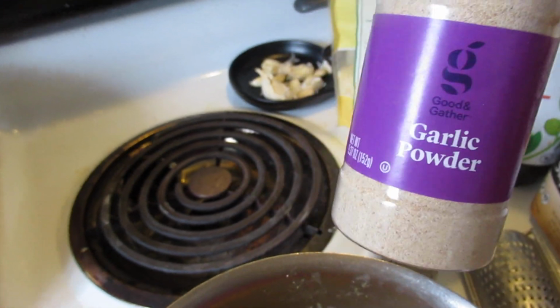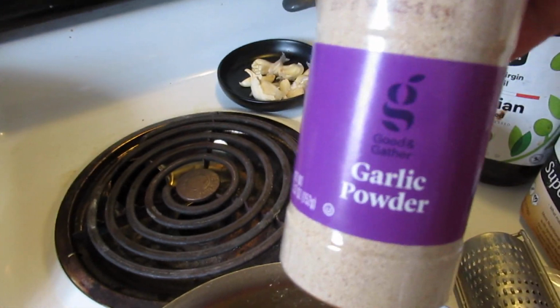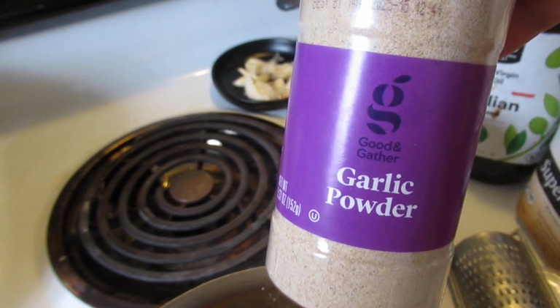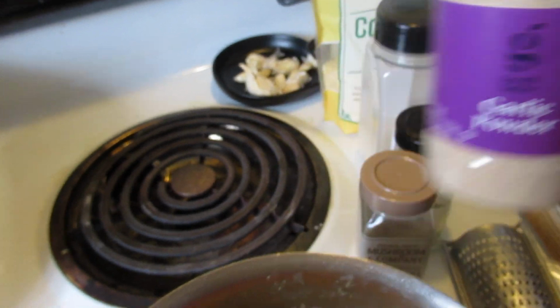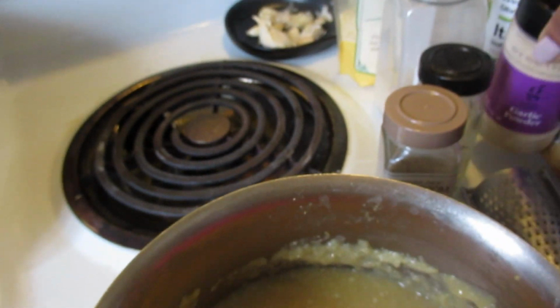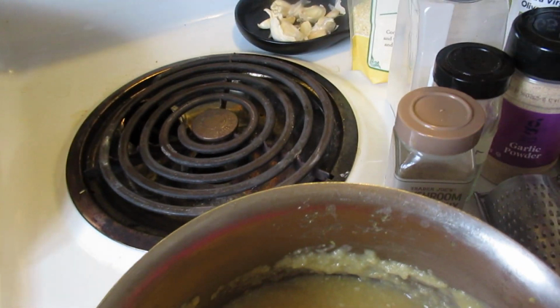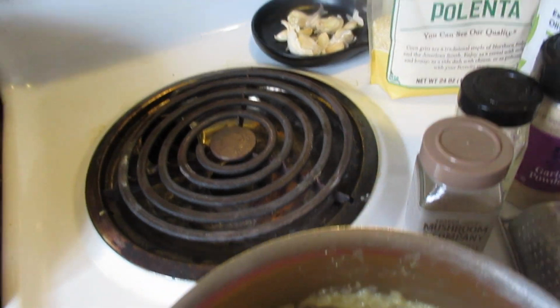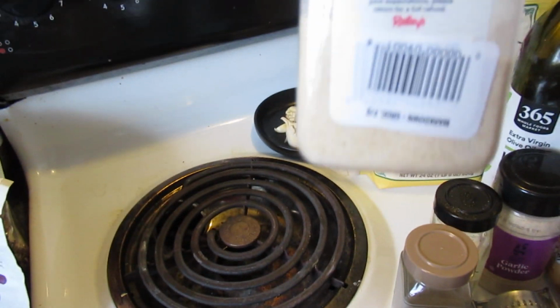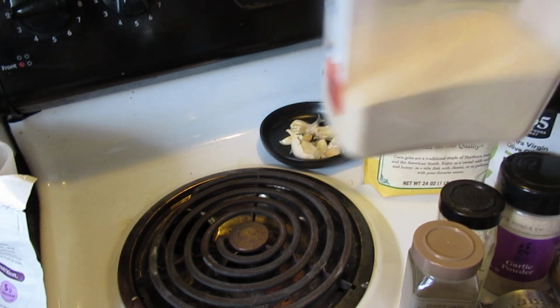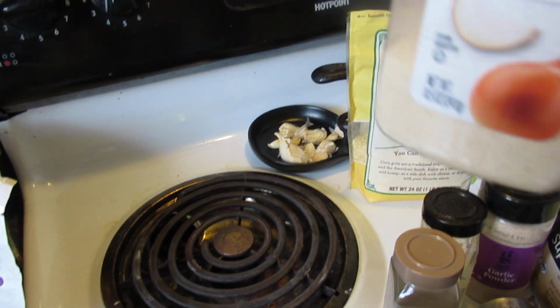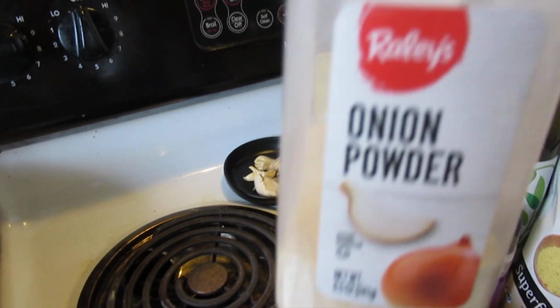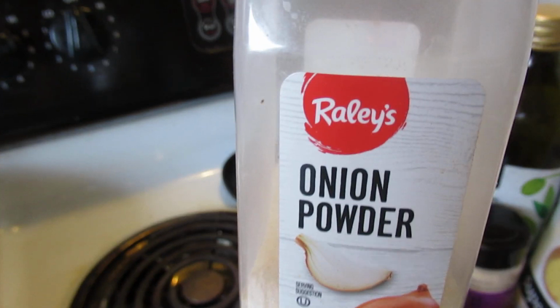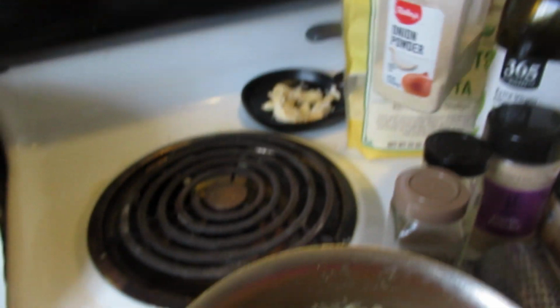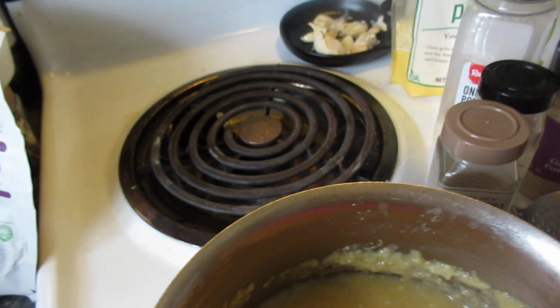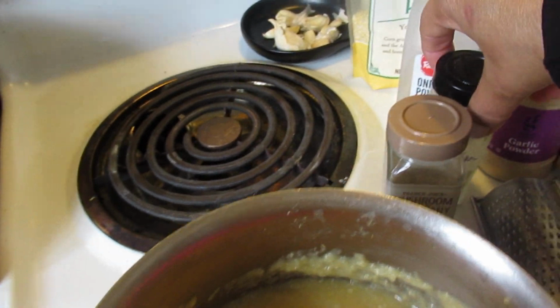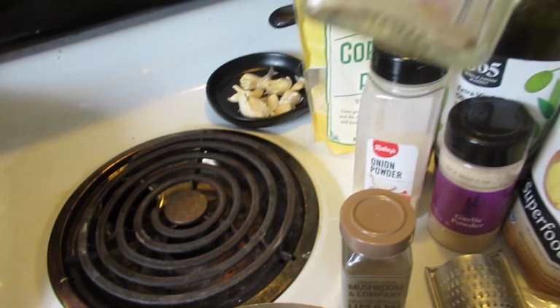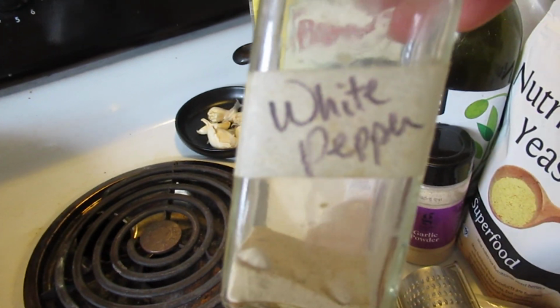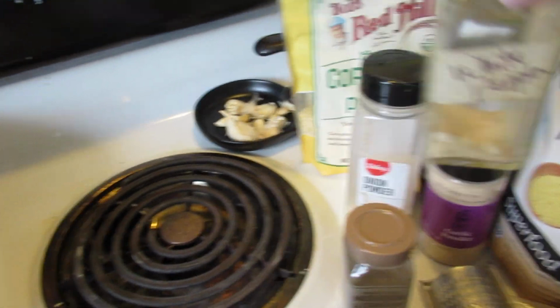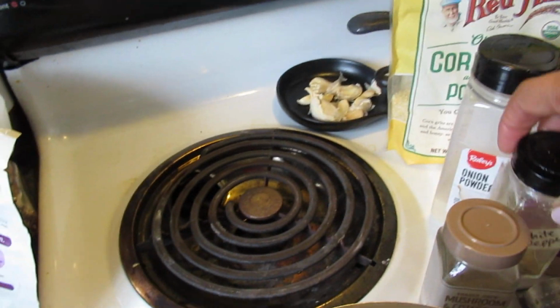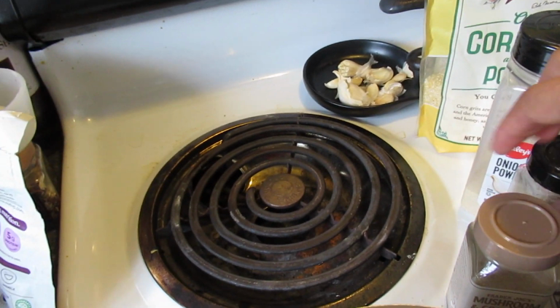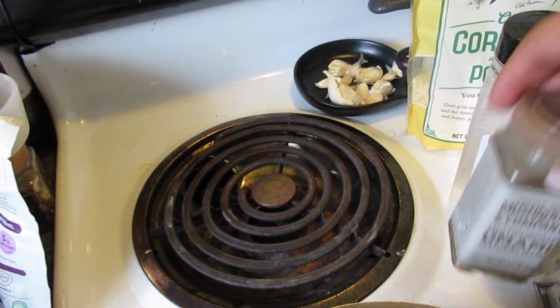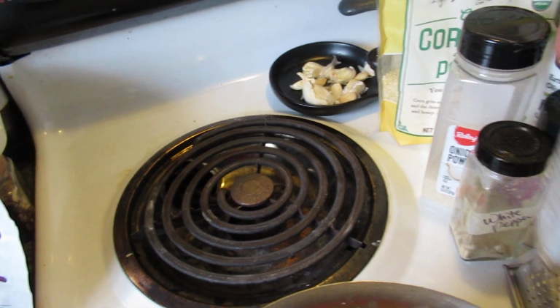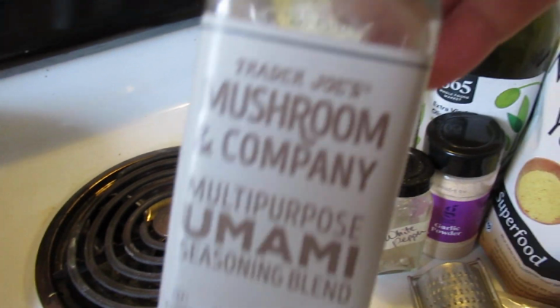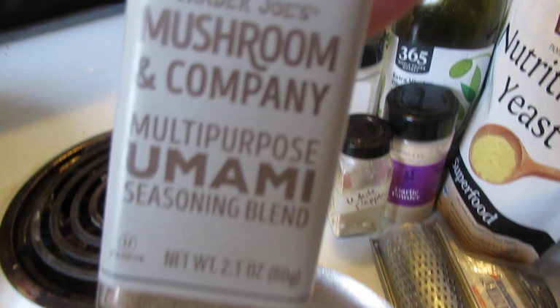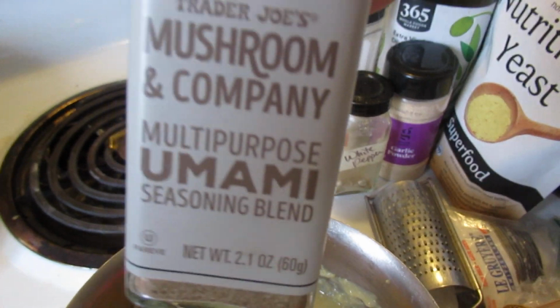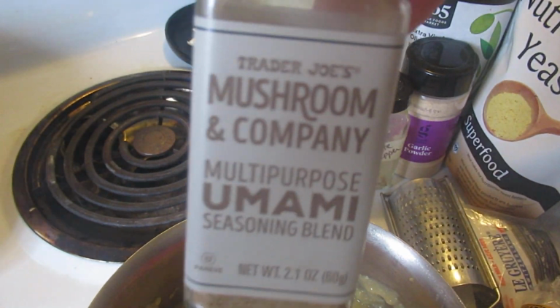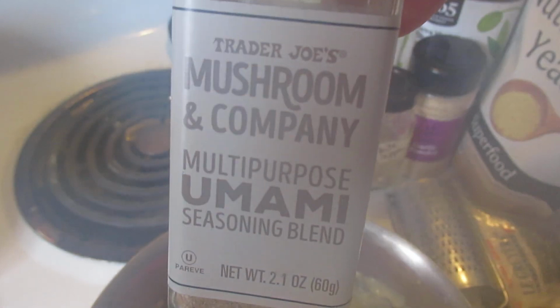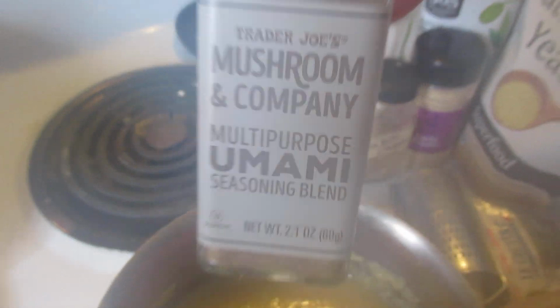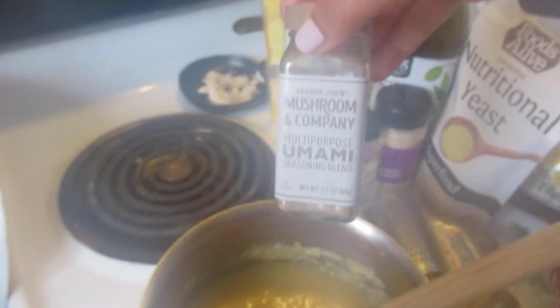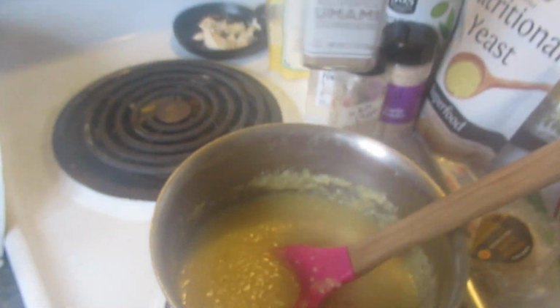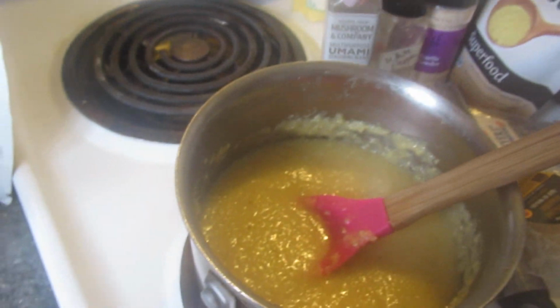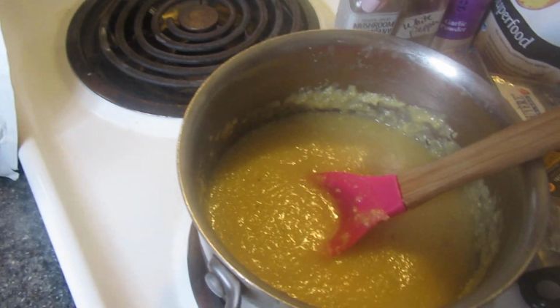I had some garlic powder, some onion powder, and then some white pepper, which is really pungent — really strong. And then the umami I had, oh, that really took it up.